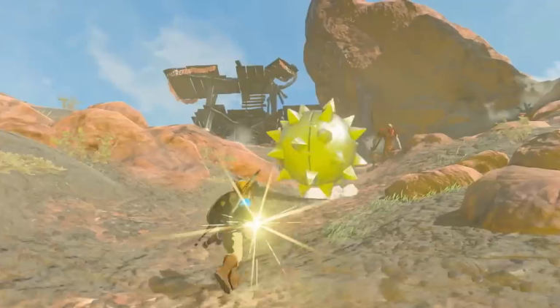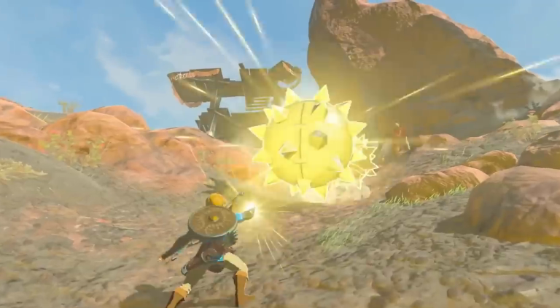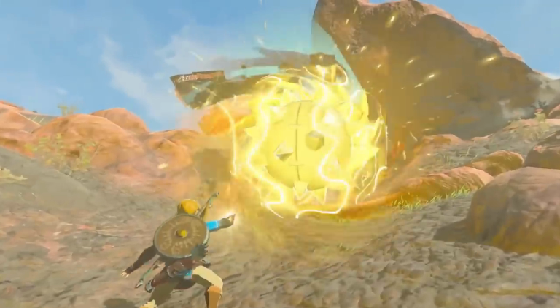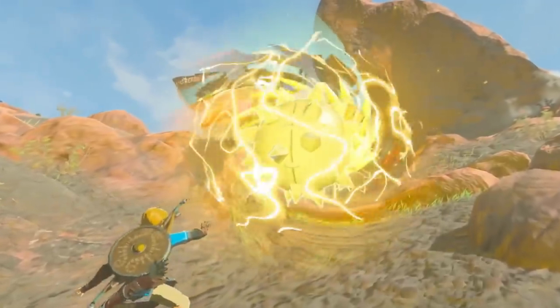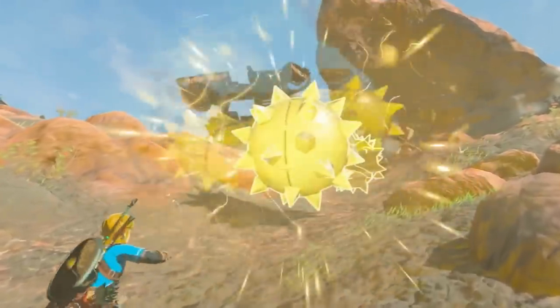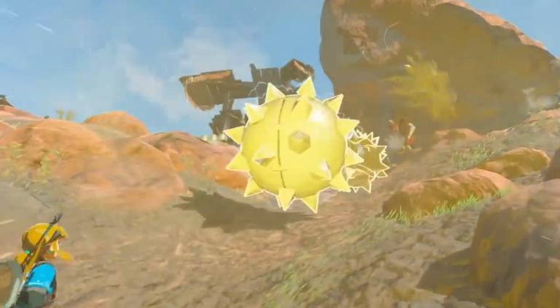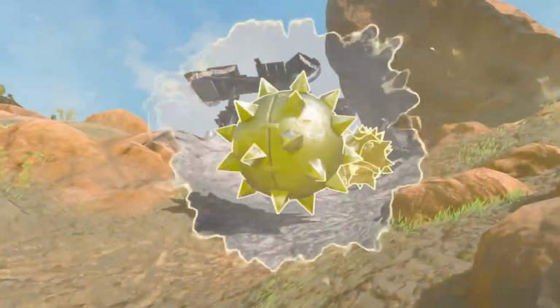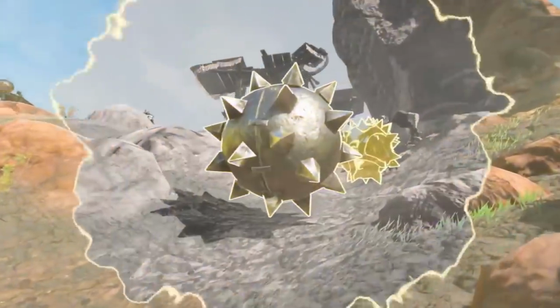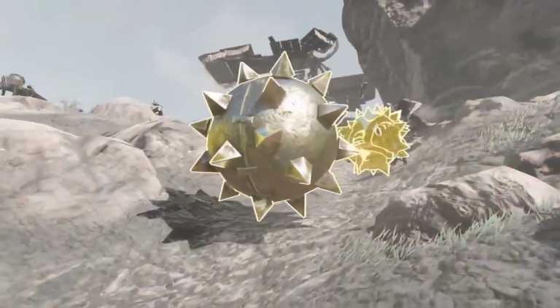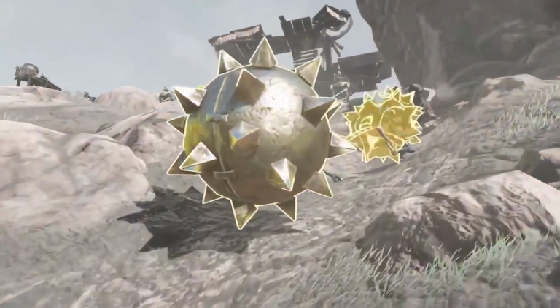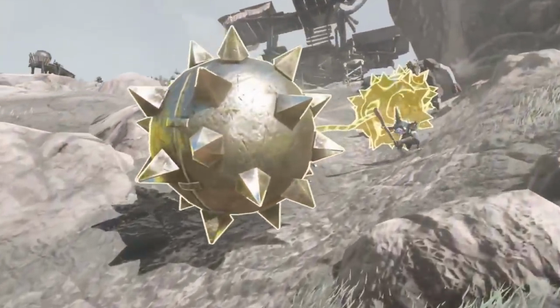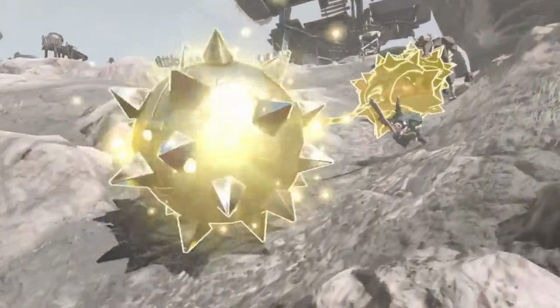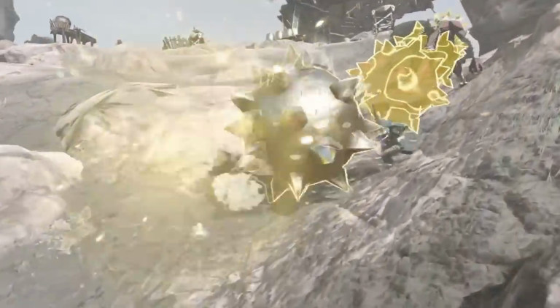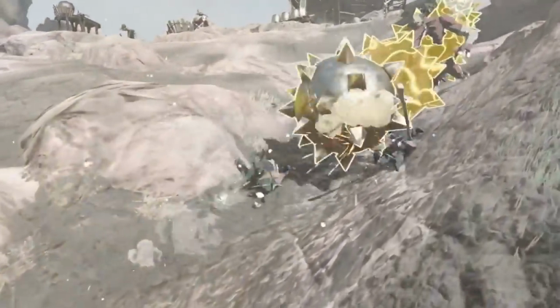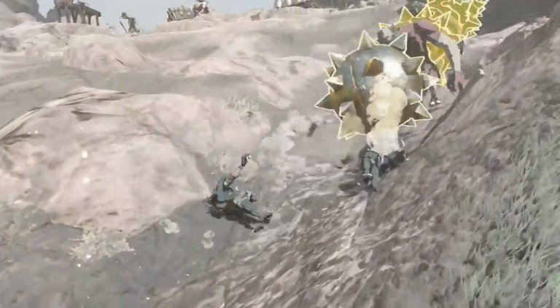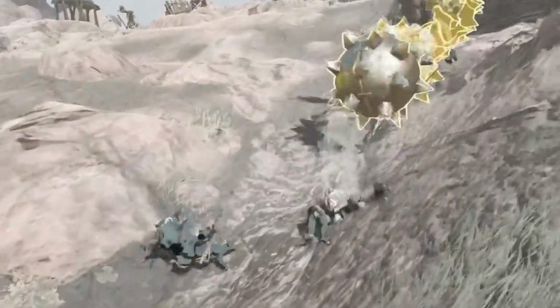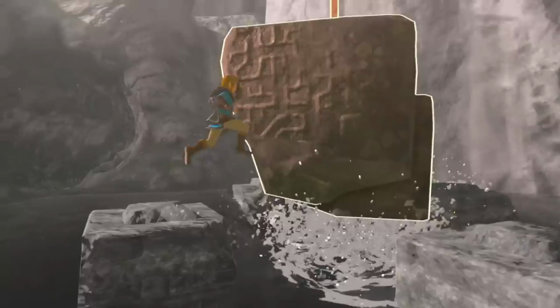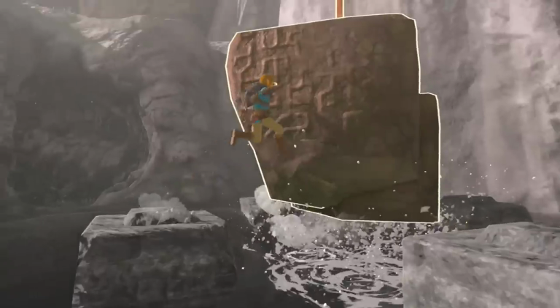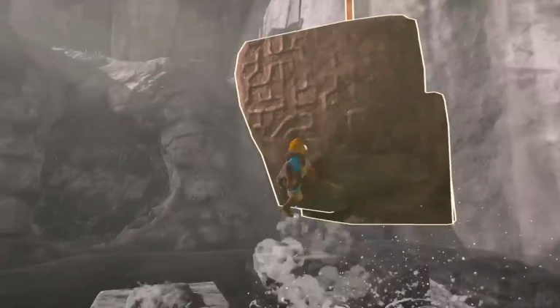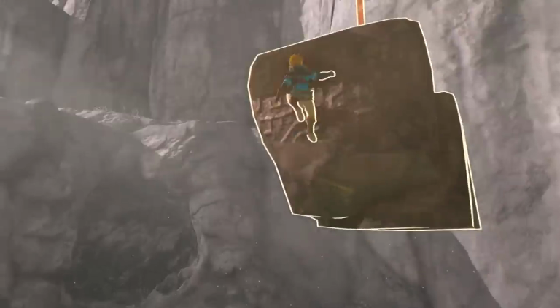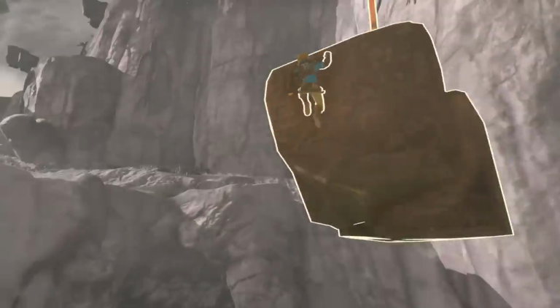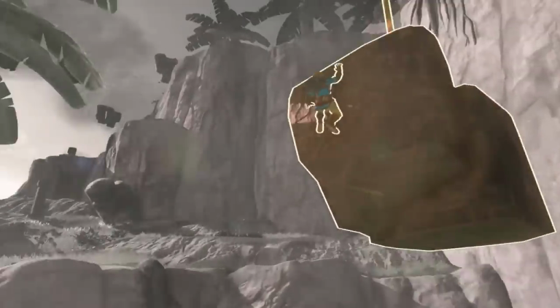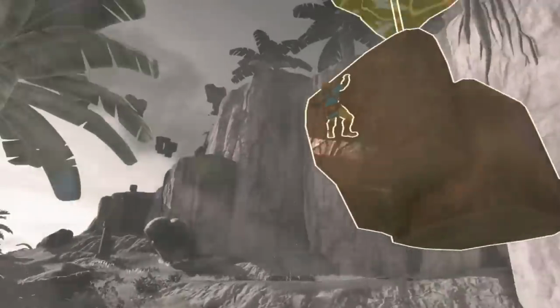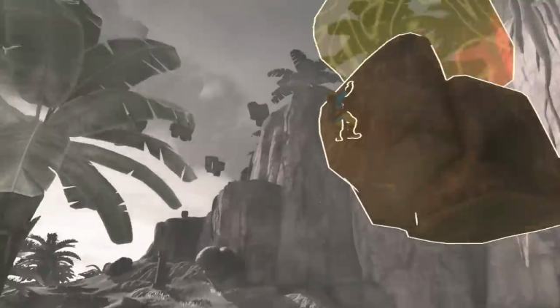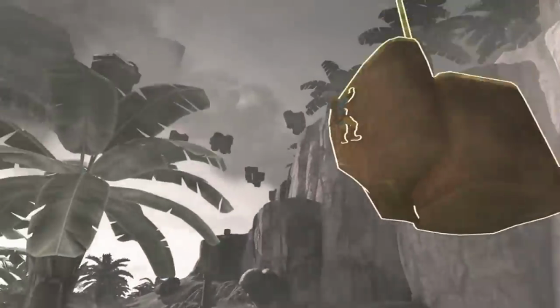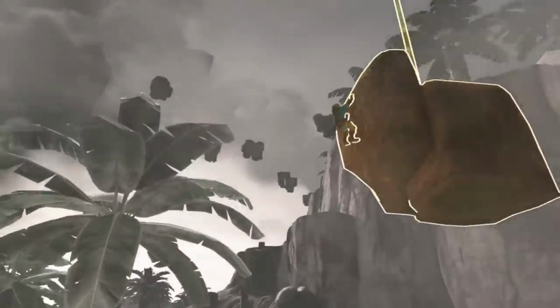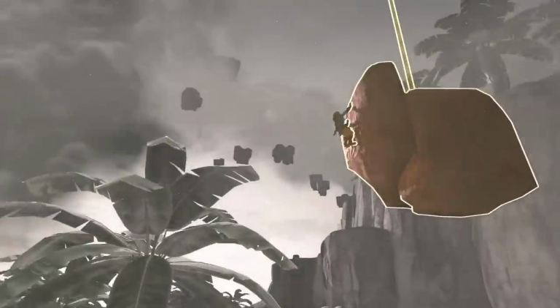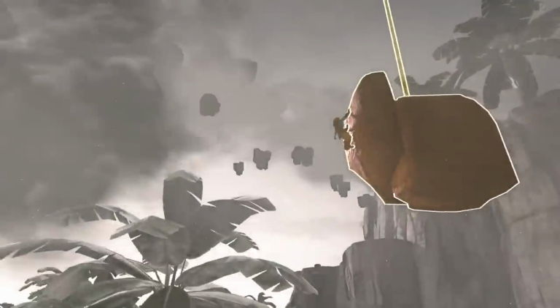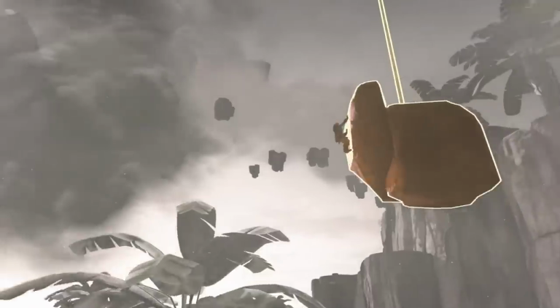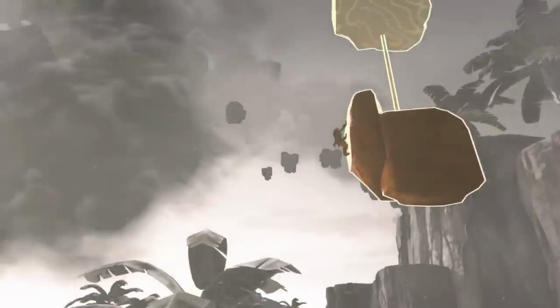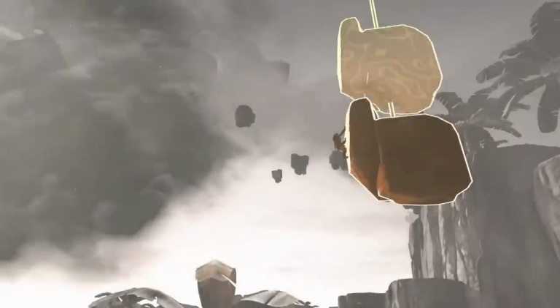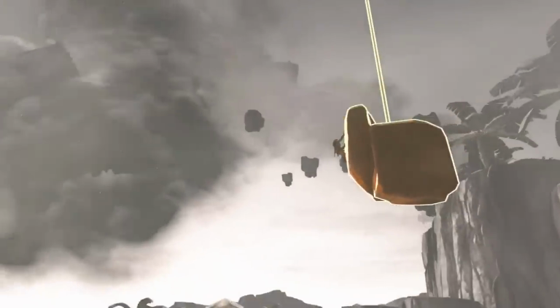We've previously seen him use this ability to throw a spiked ball back up a hill at a group of enemies, but this time he starts the stone moving upwards, jumps onto it, and rides it up into the sky.